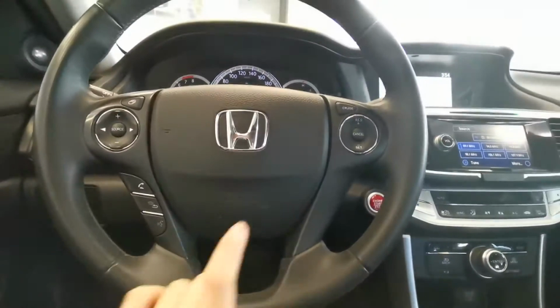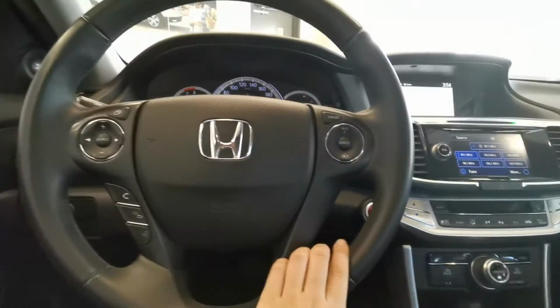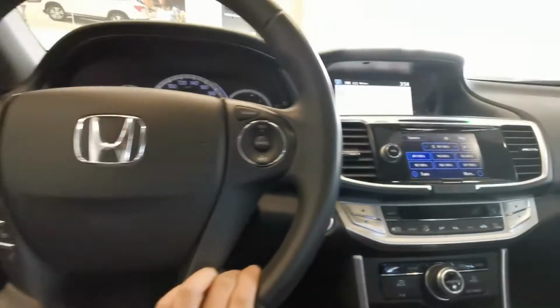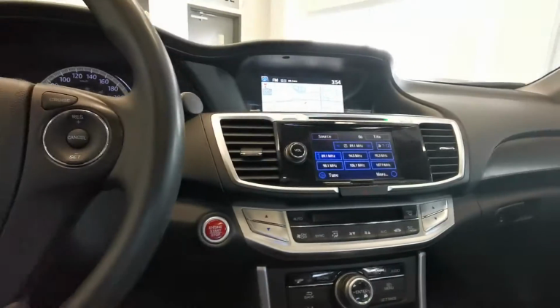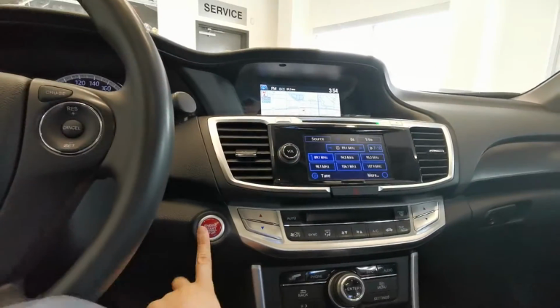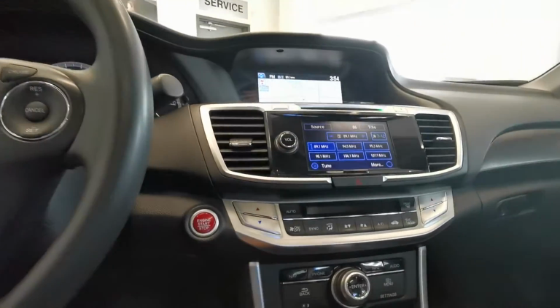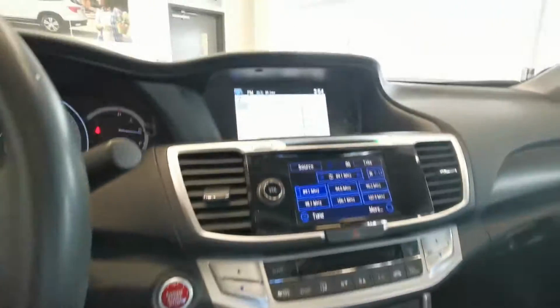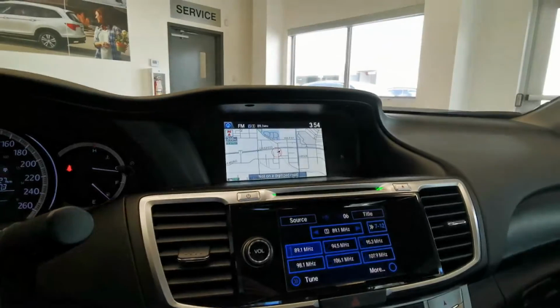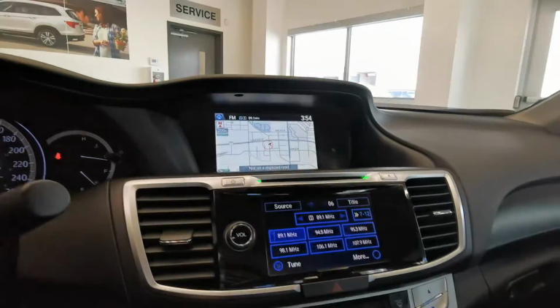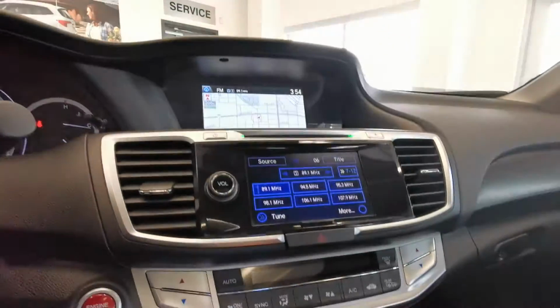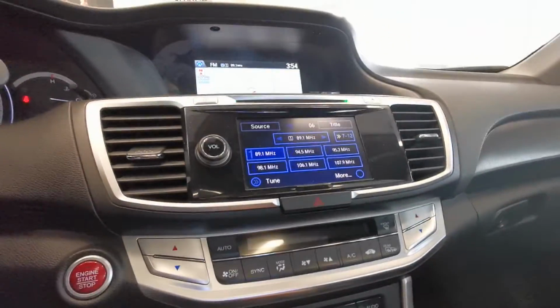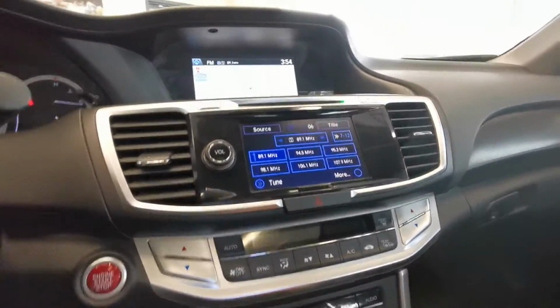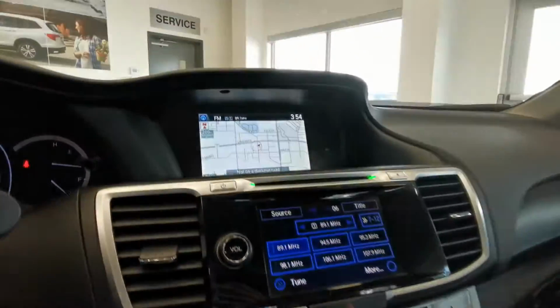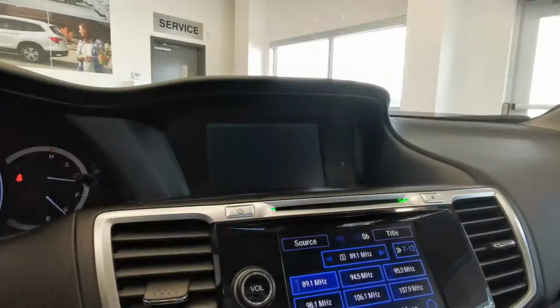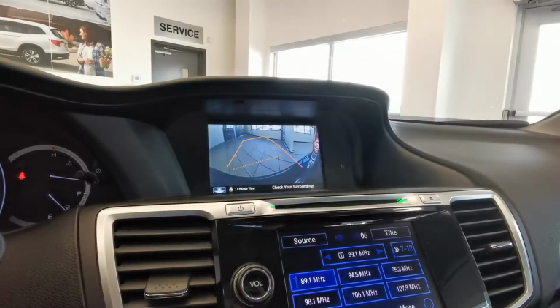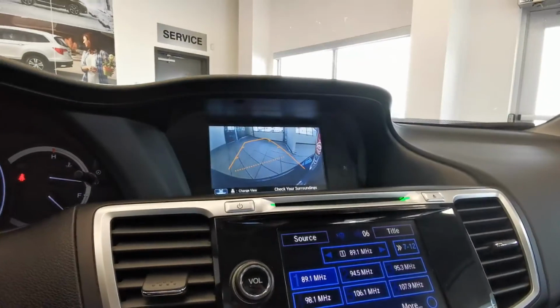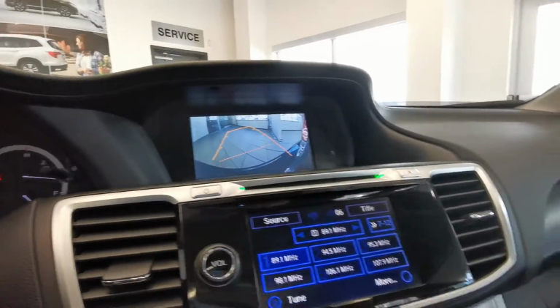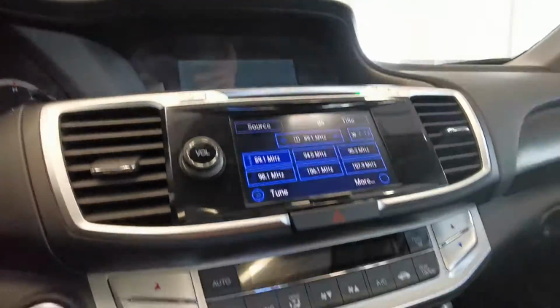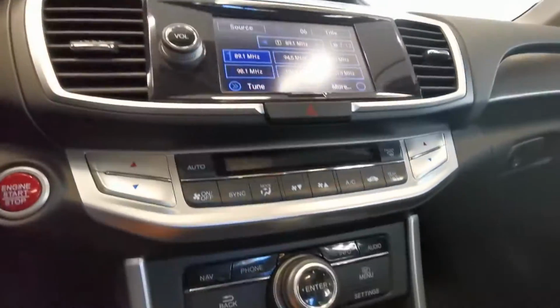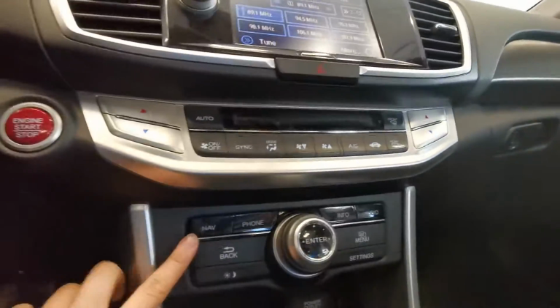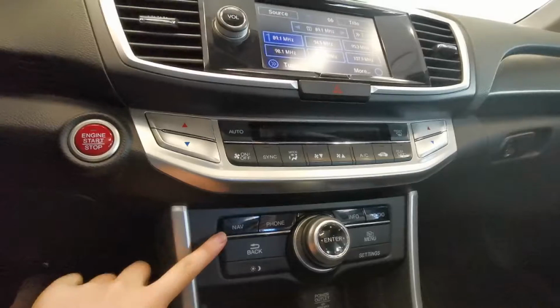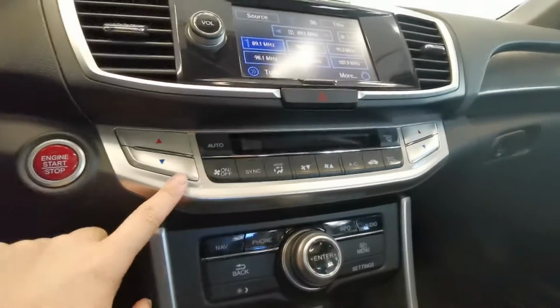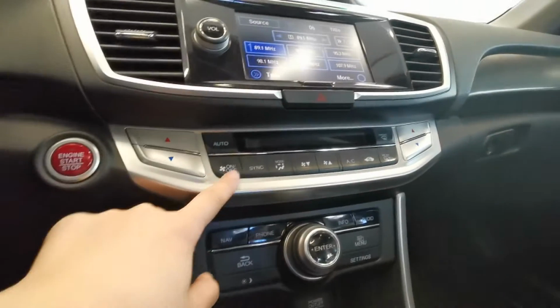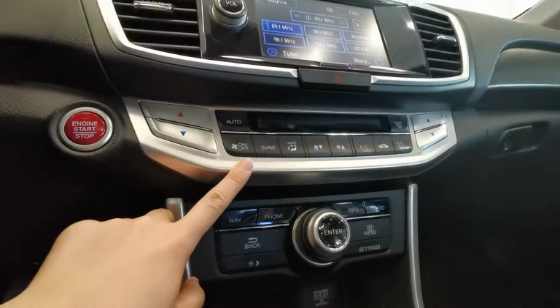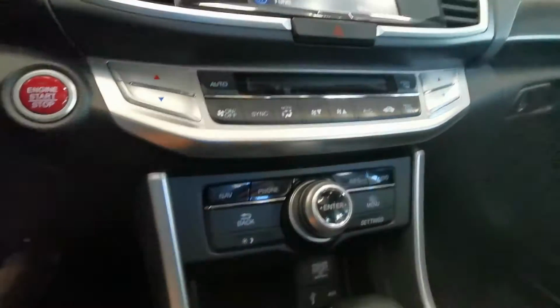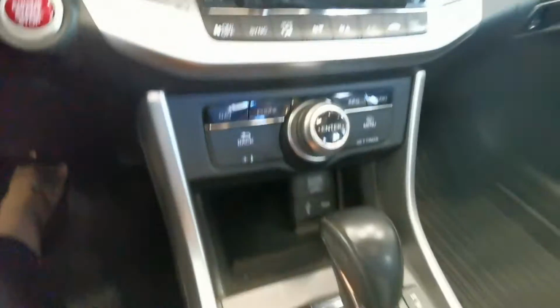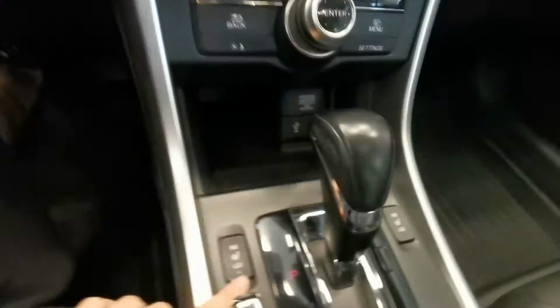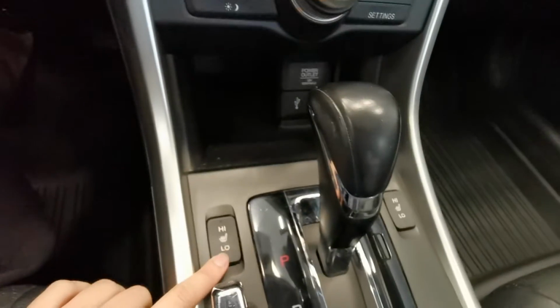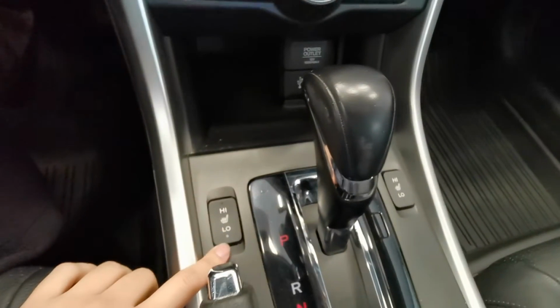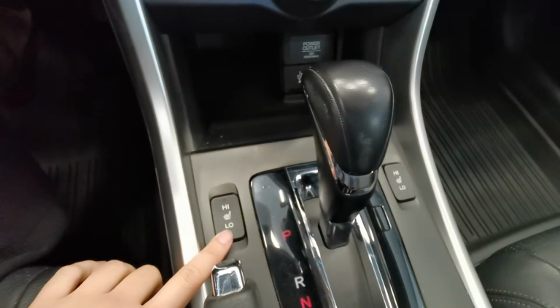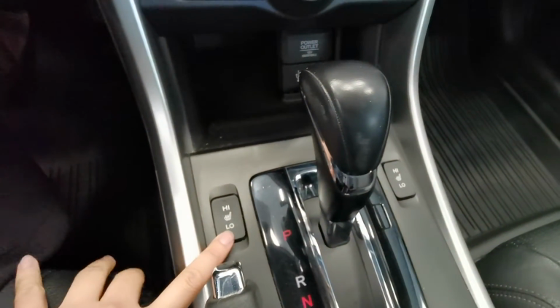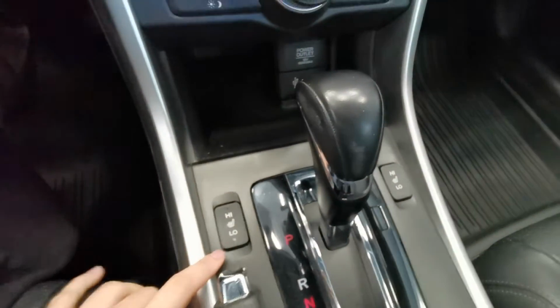Here is the steering wheel with push button start, navigation, and backup camera. You've also got the infotainment system and heated seats.